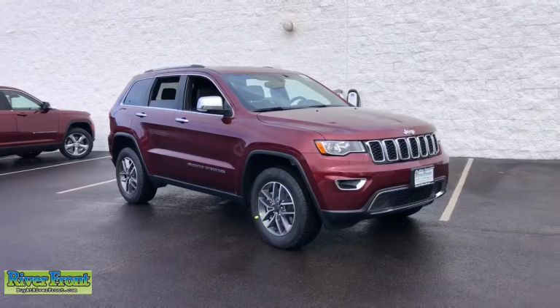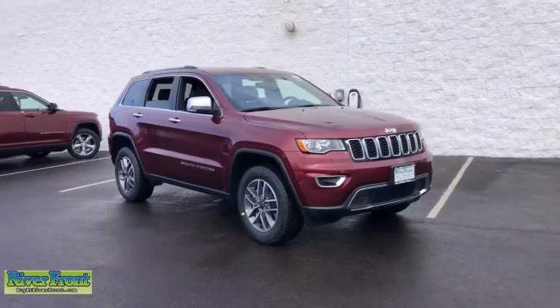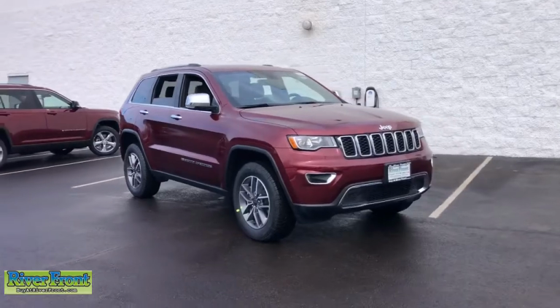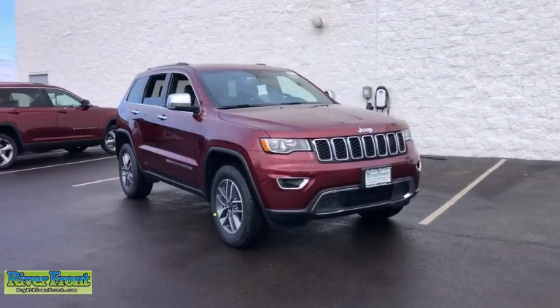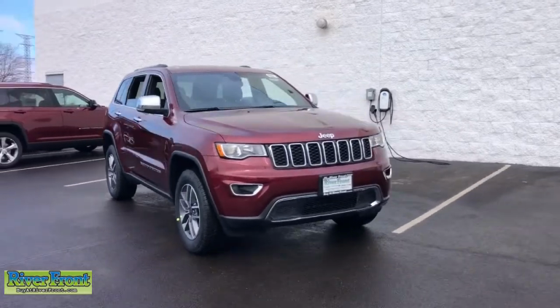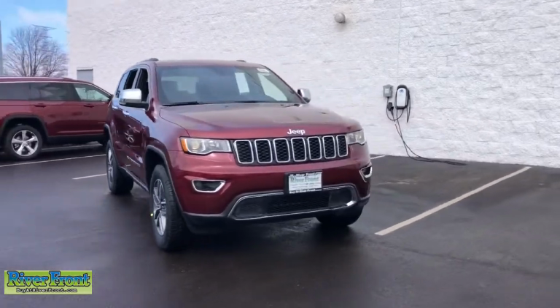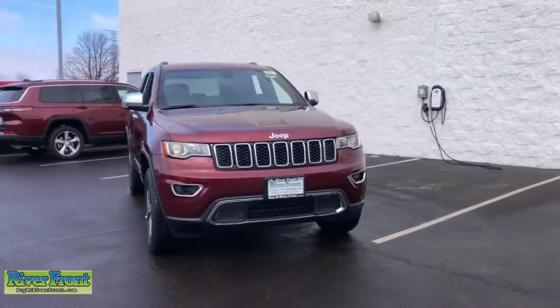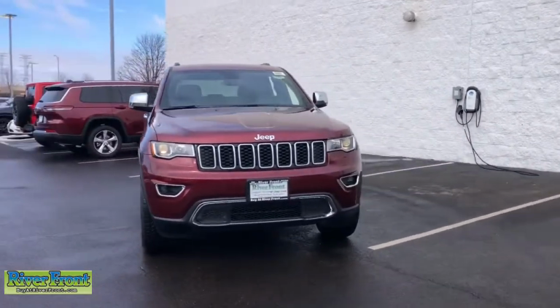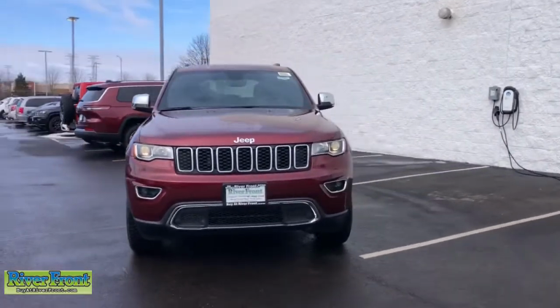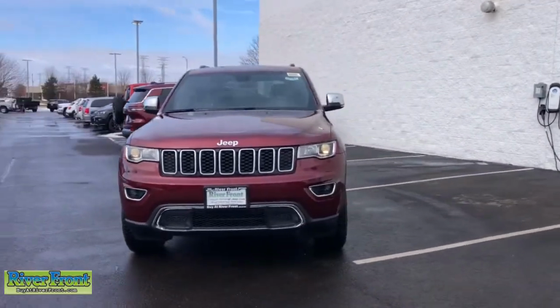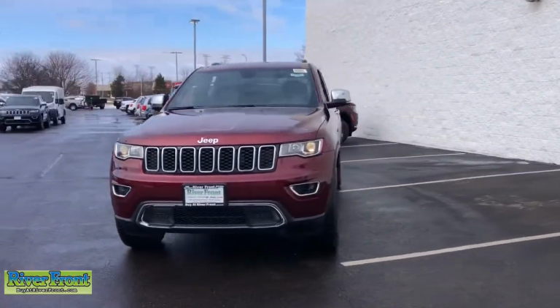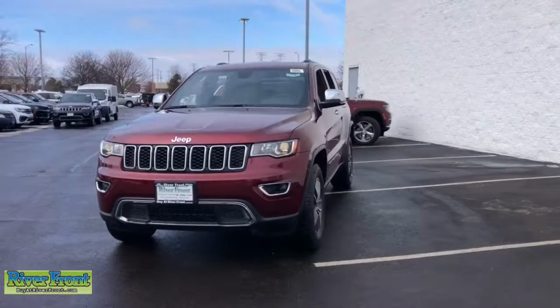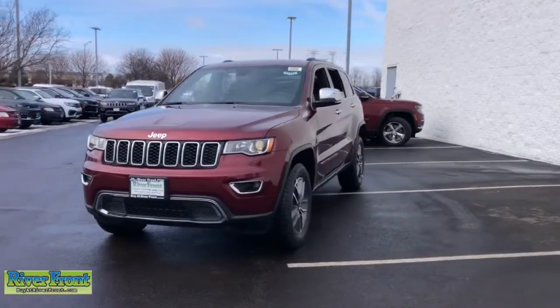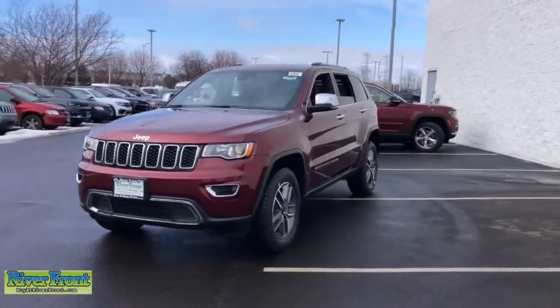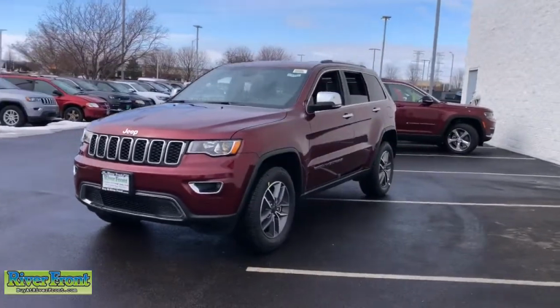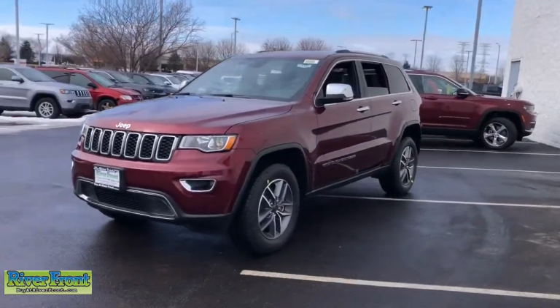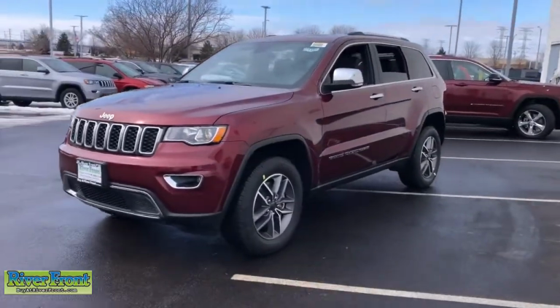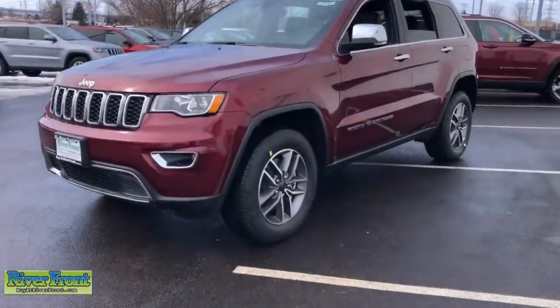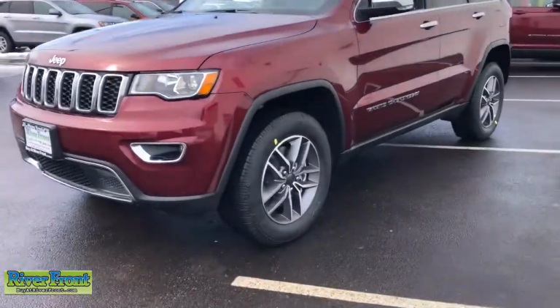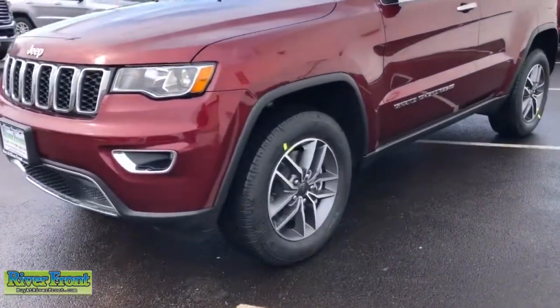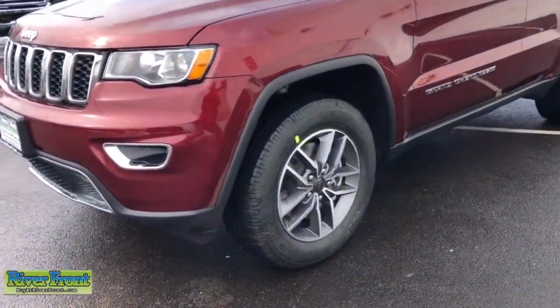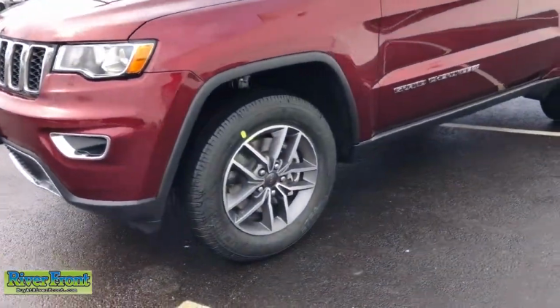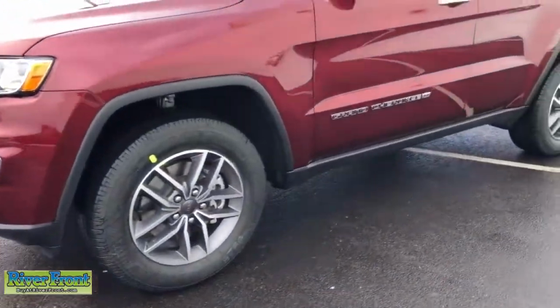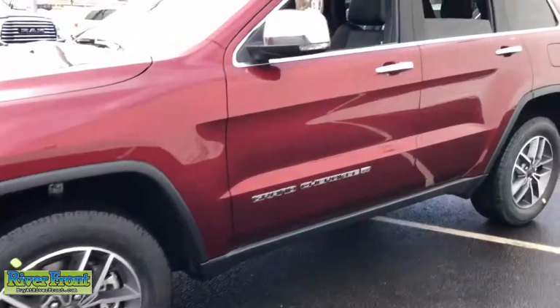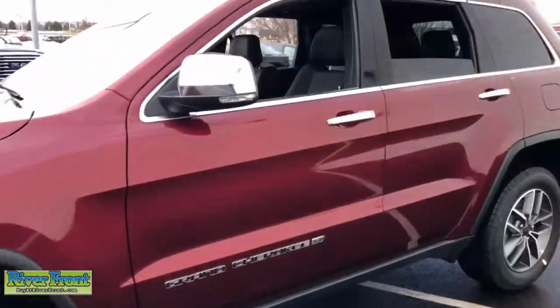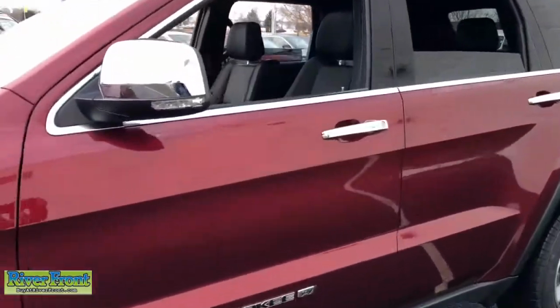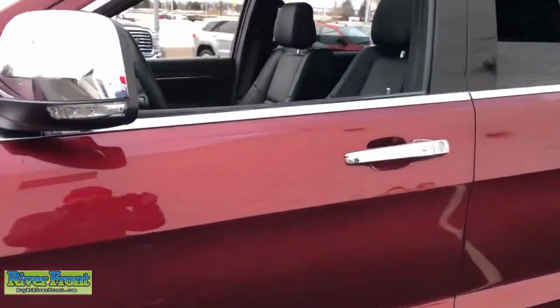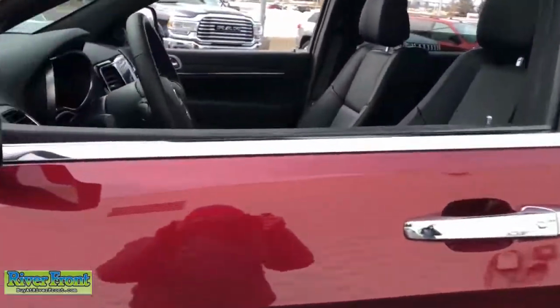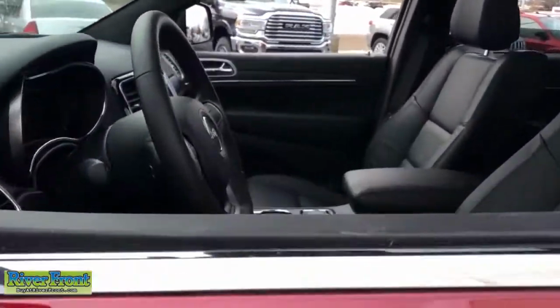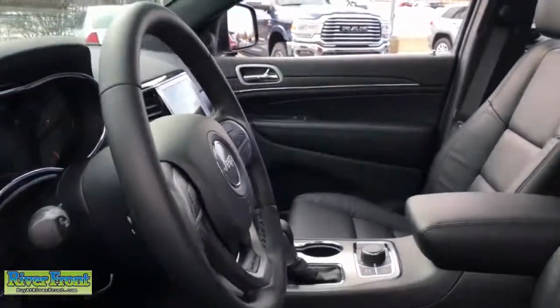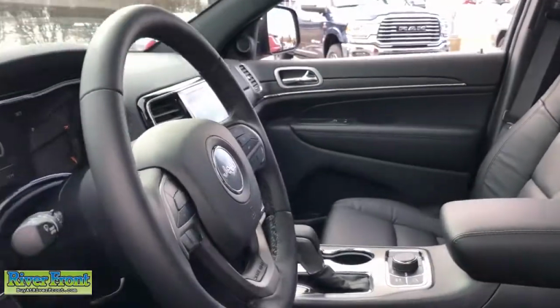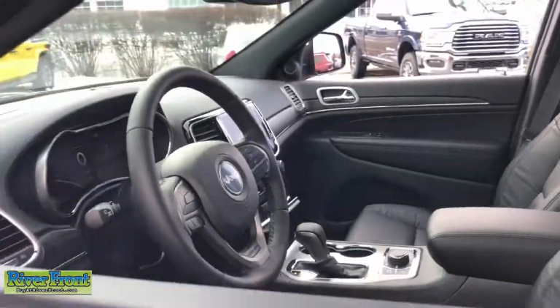Go home happy with the 2022 Jeep Grand Cherokee. The Grand Cherokee delivers rugged off-road capability, refined luxury, technology that keeps you safe, connected, and entertained, and an iconic spirit of adventure.